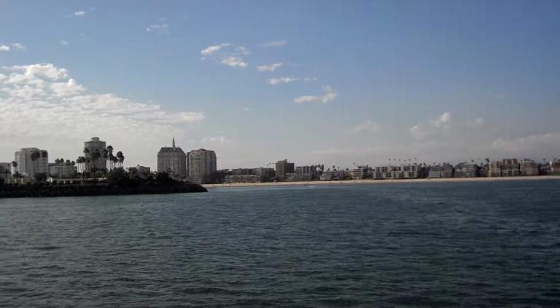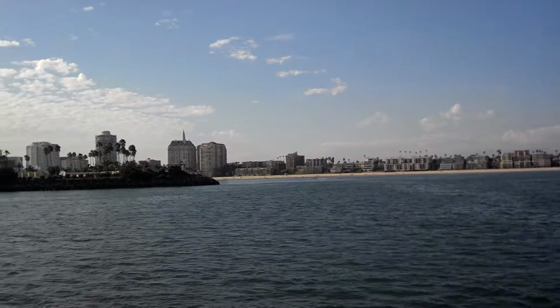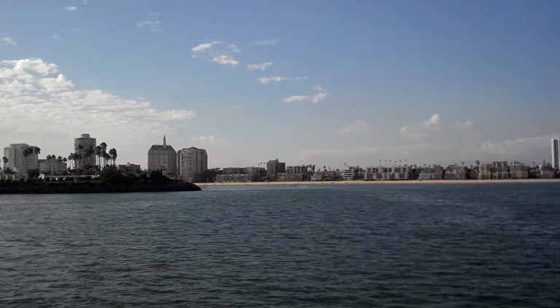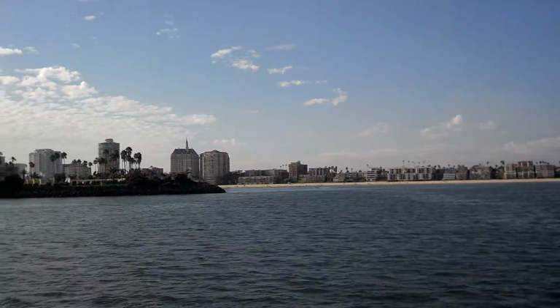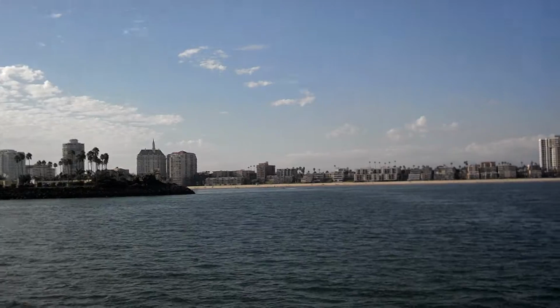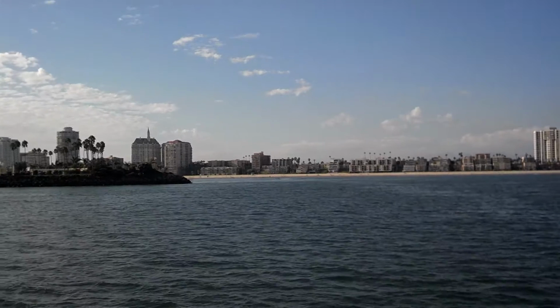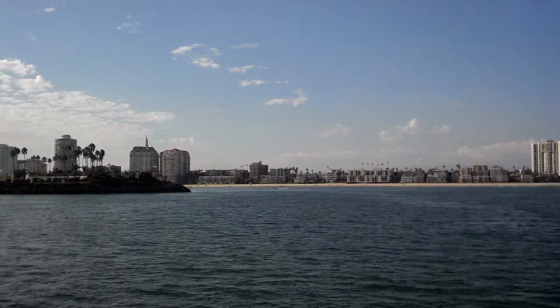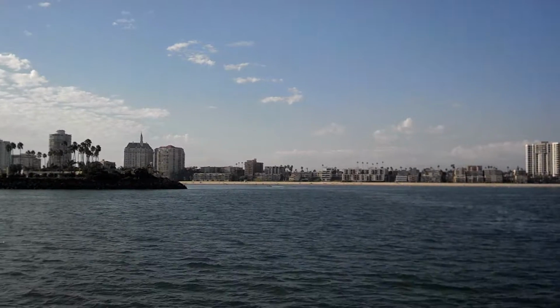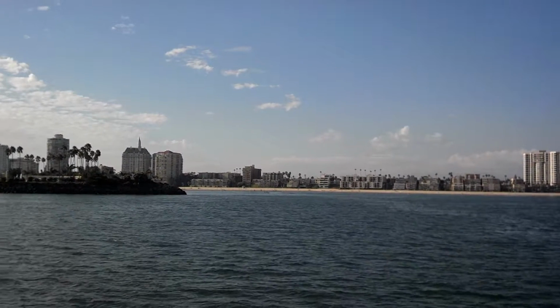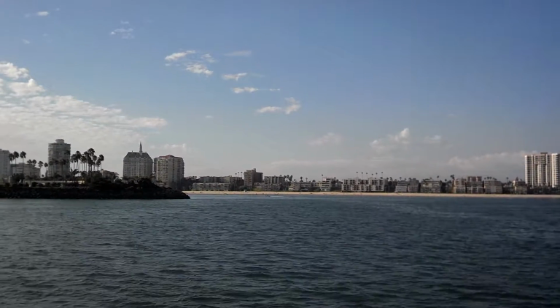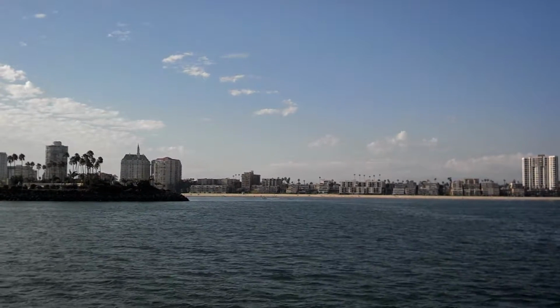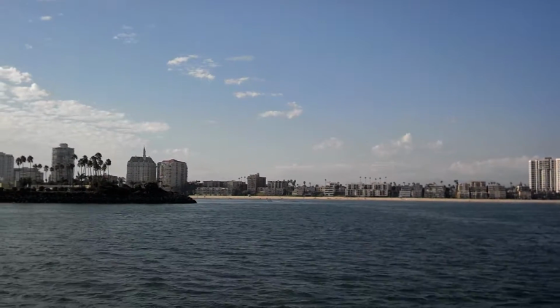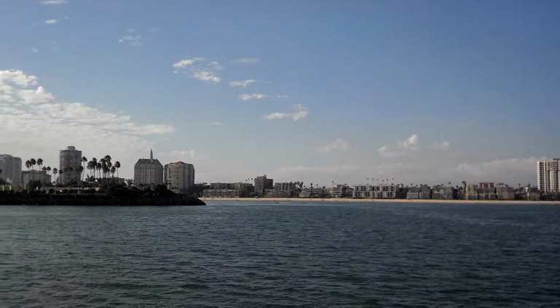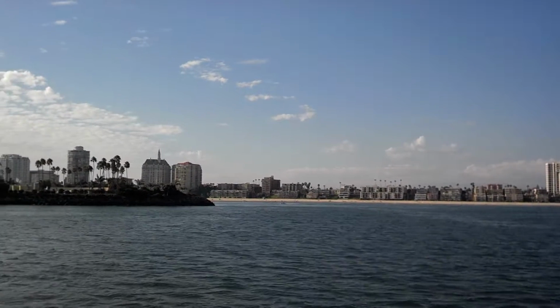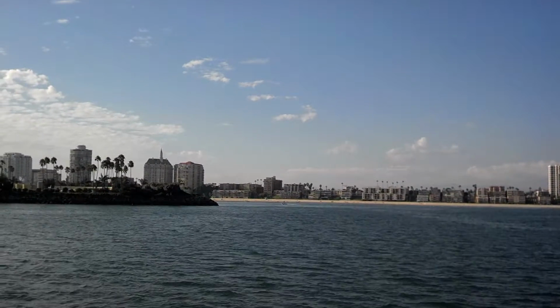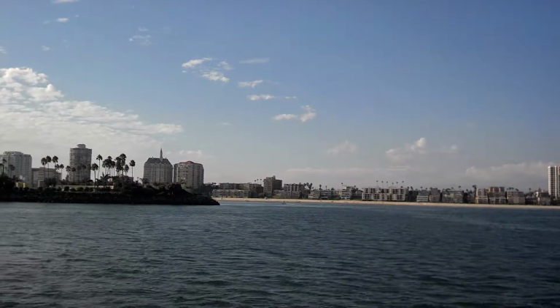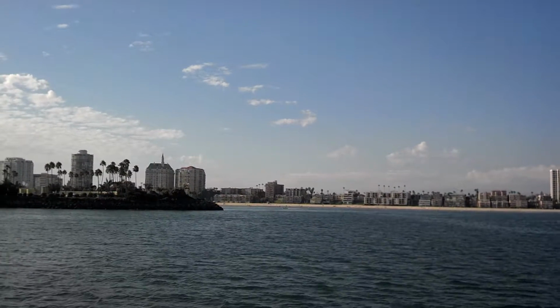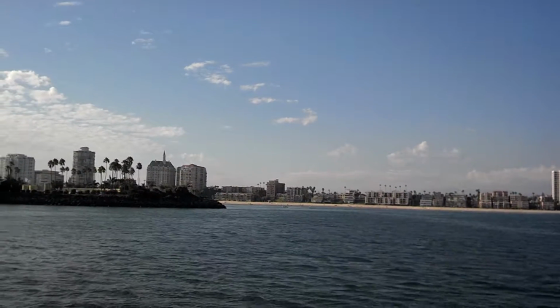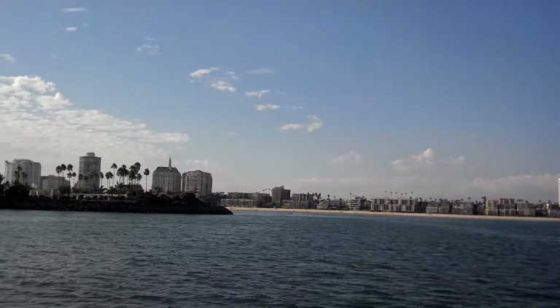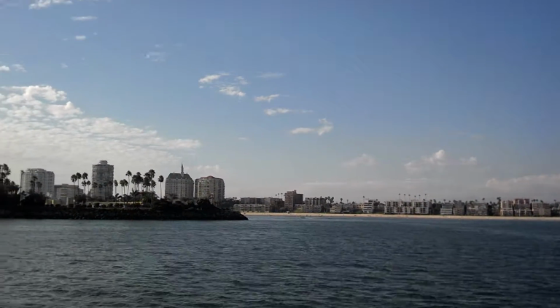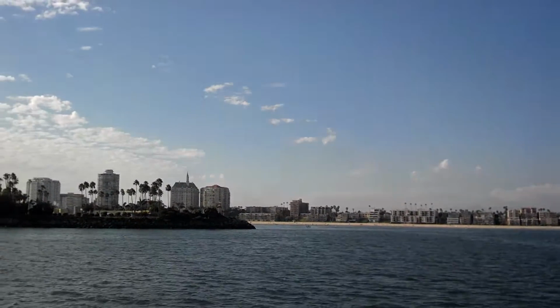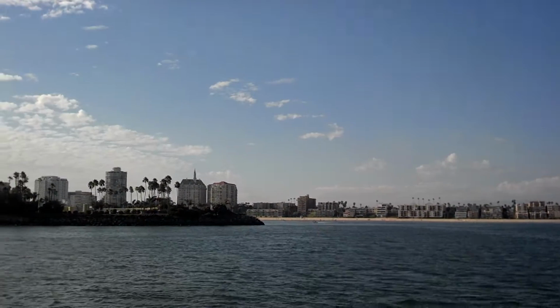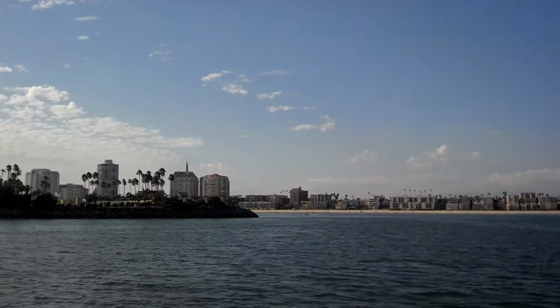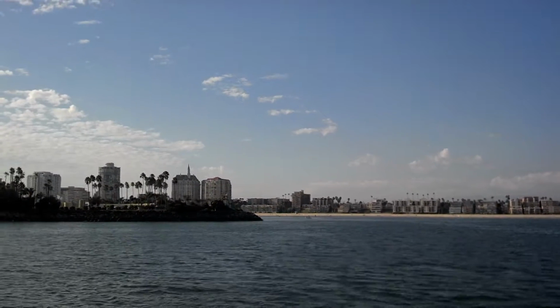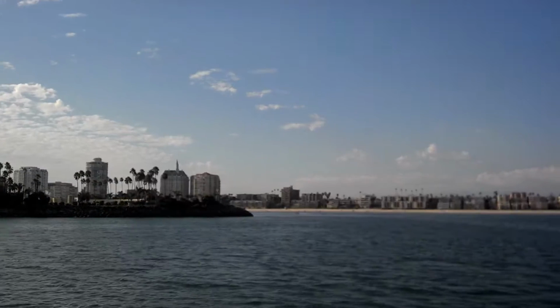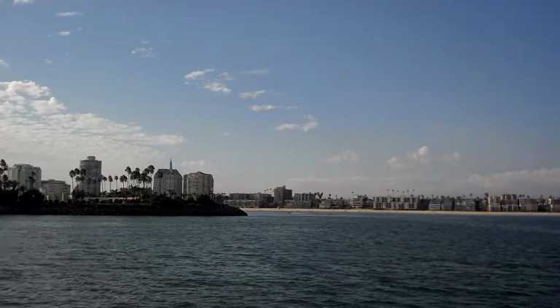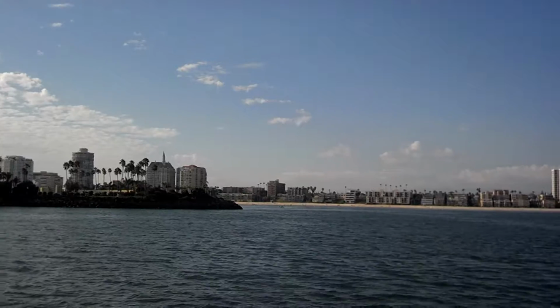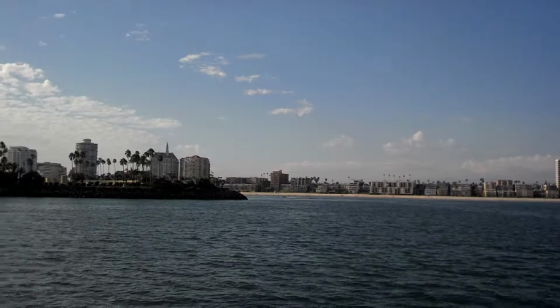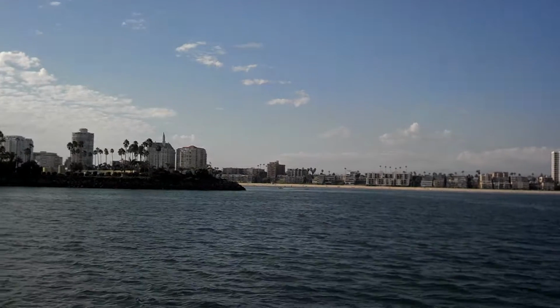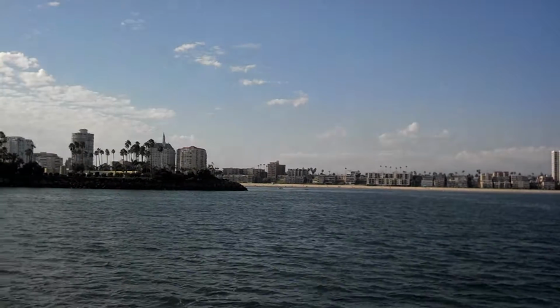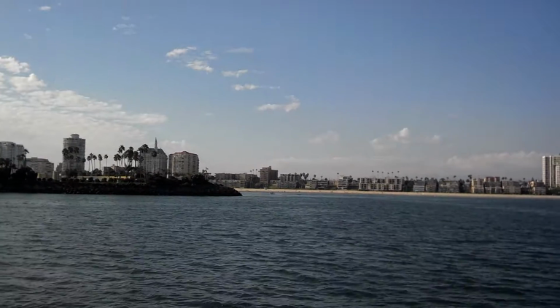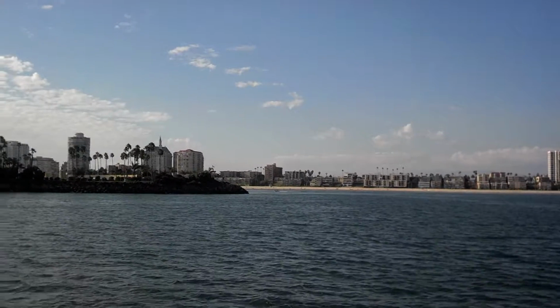It's a real pretty building. No longer a hotel, but now a condominium, located at the southeast corner of Ocean and Shoreline.